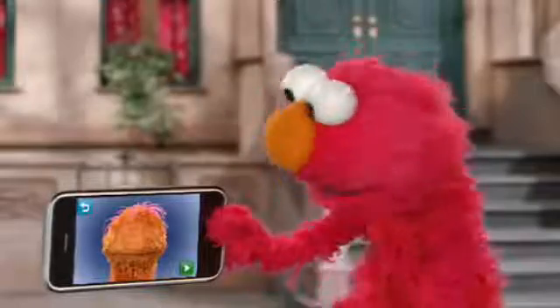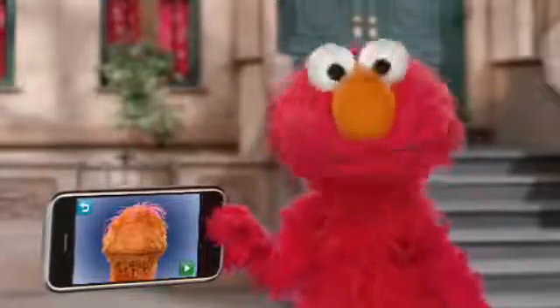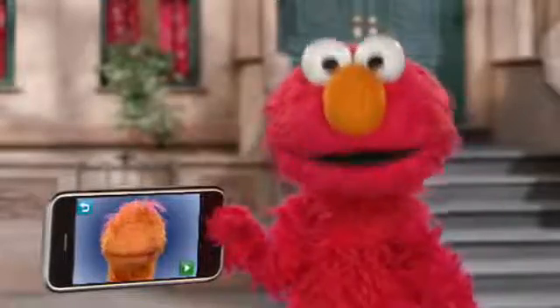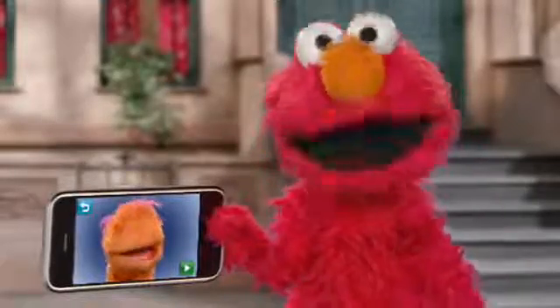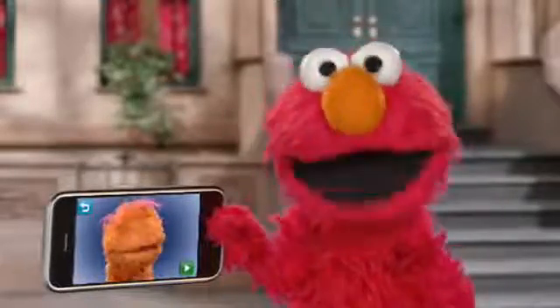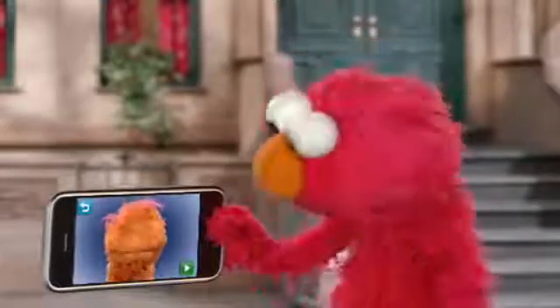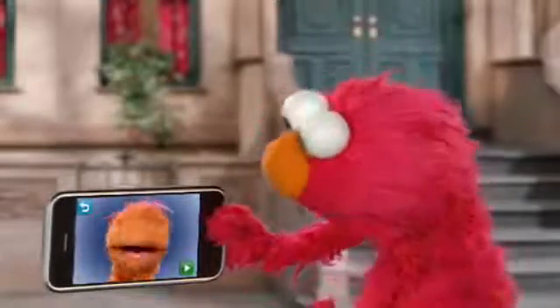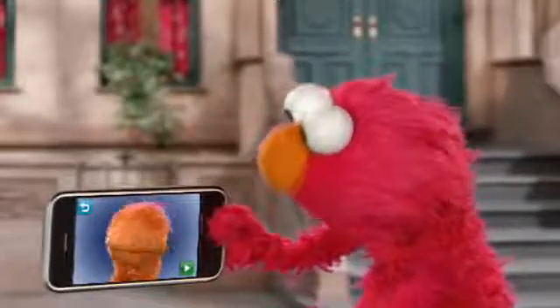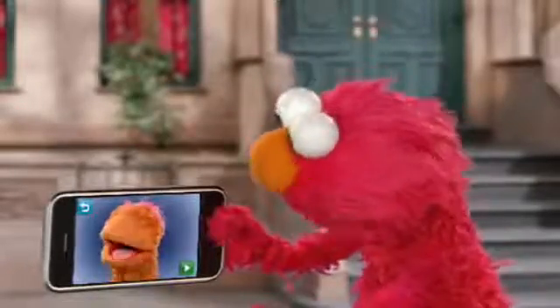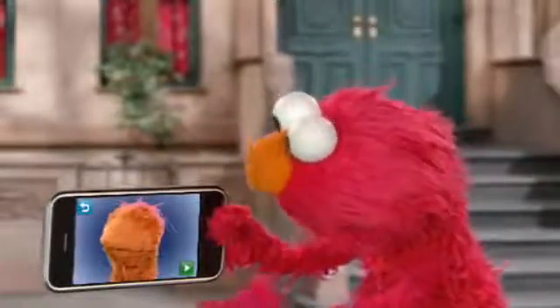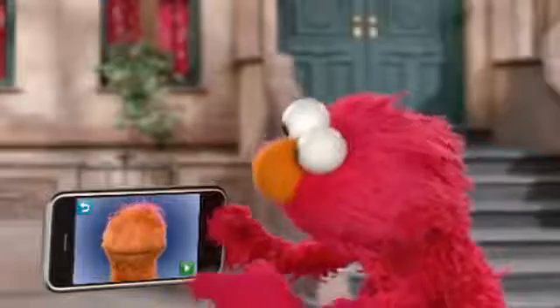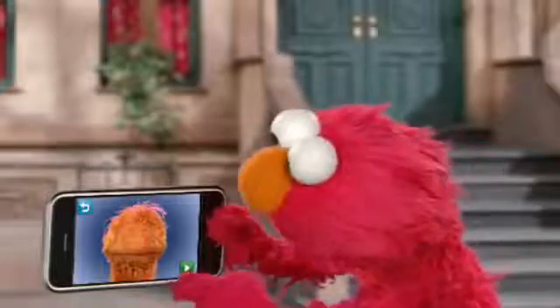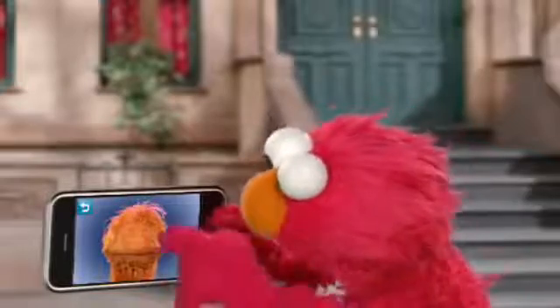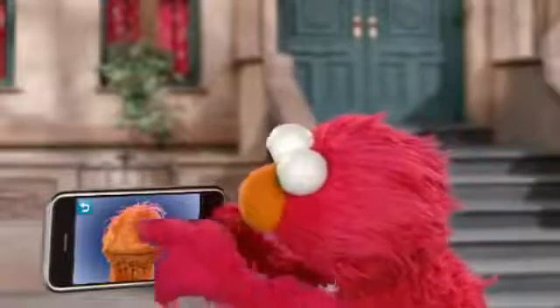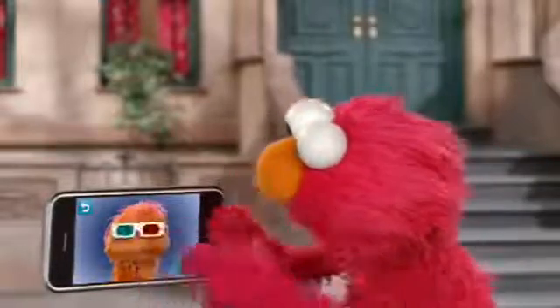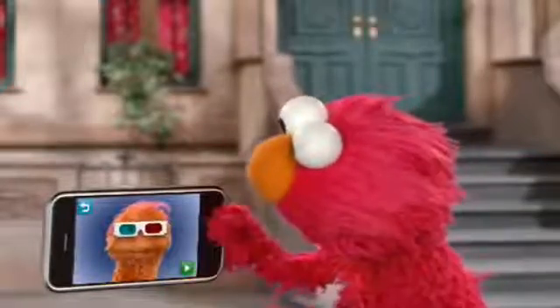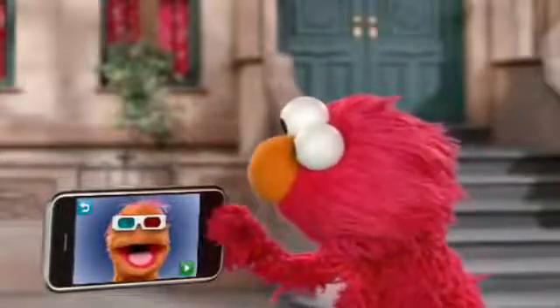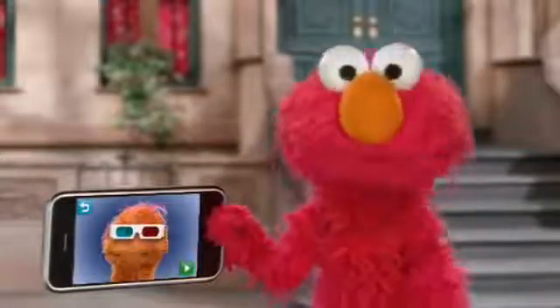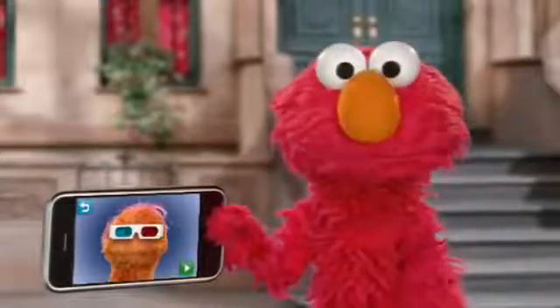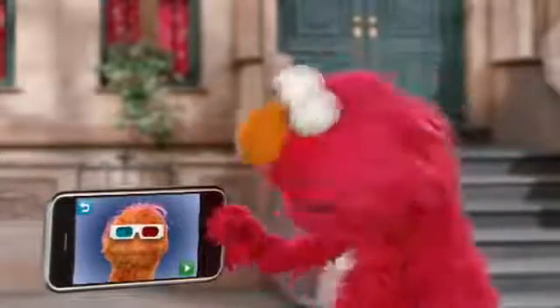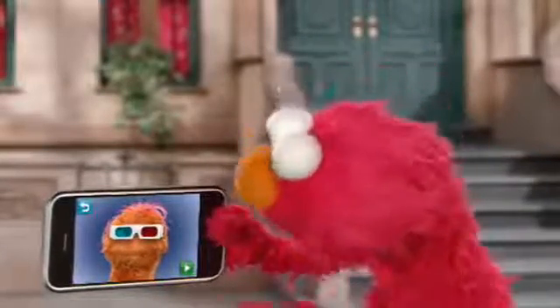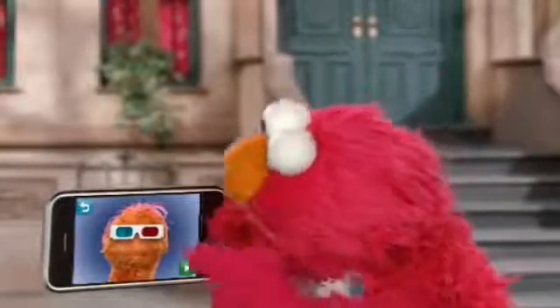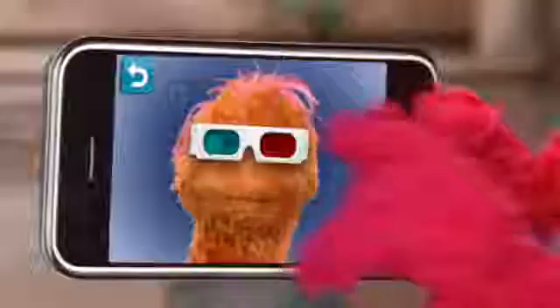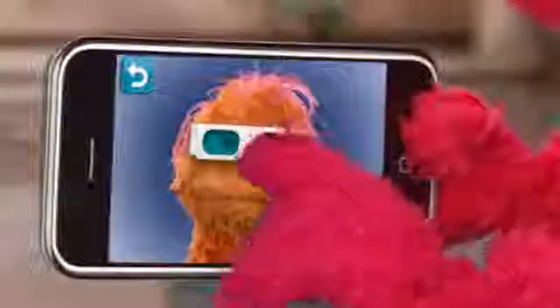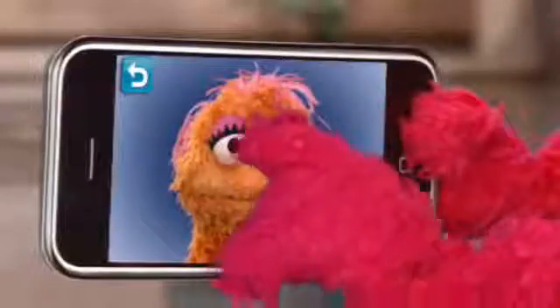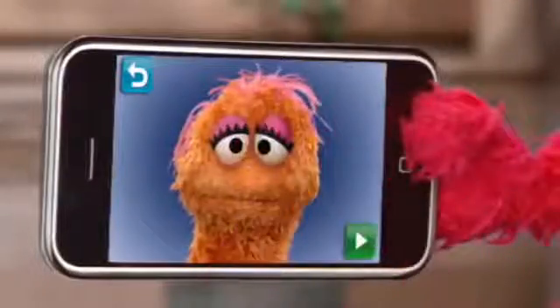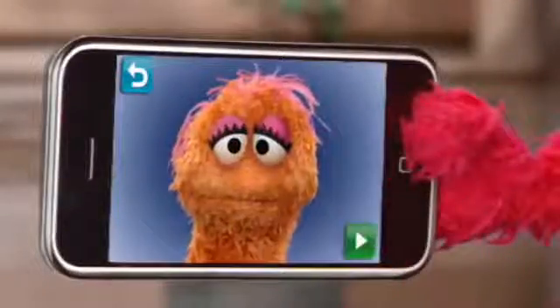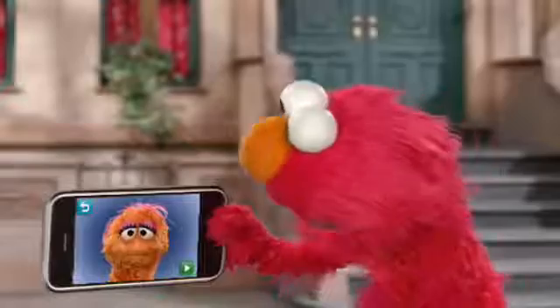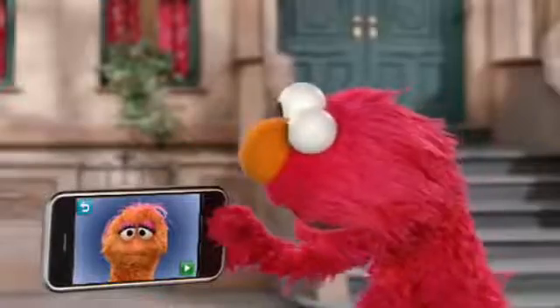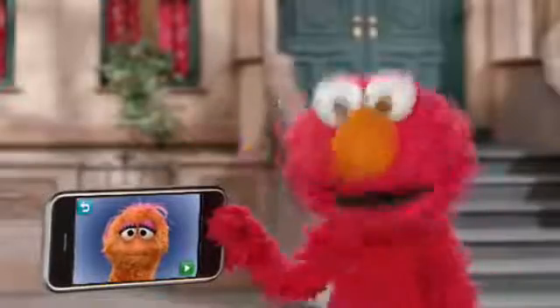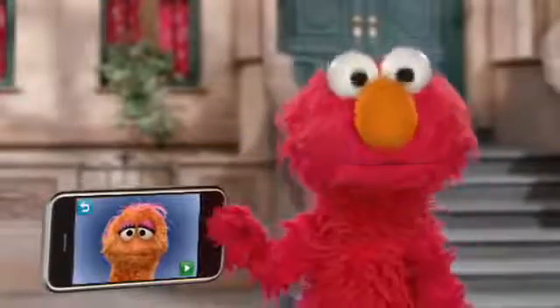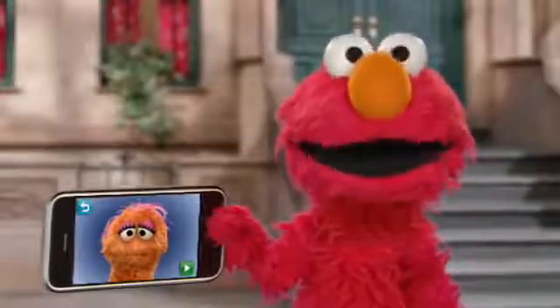Okay. All you have to do is touch your monster's face and give it some eyes like this. See that? Now Elmo will change the eyes. Those are funny eyes.